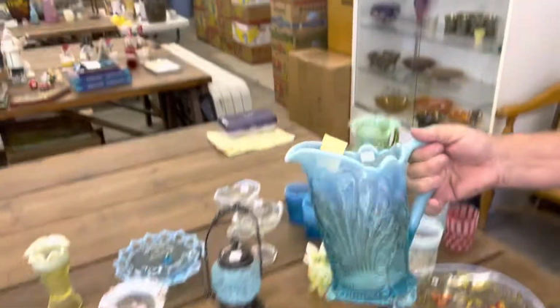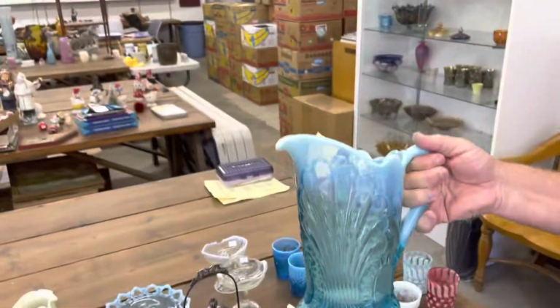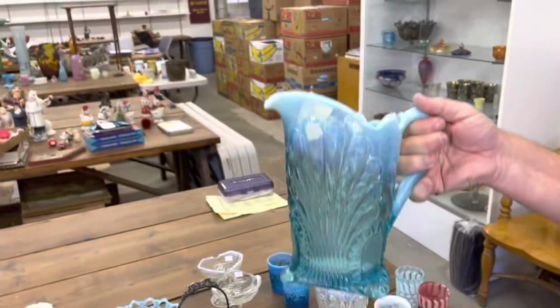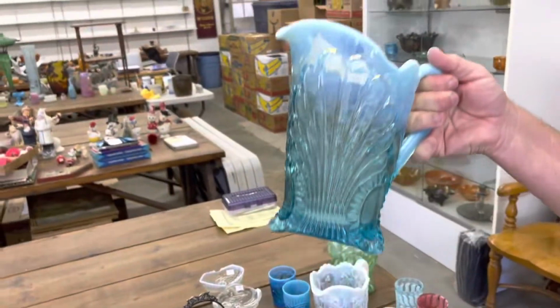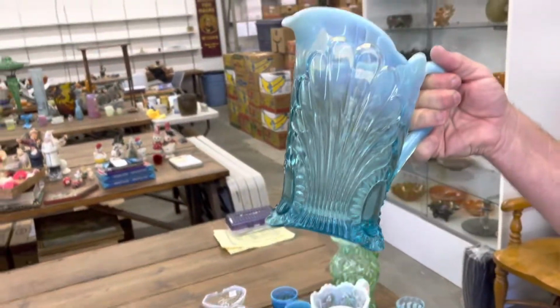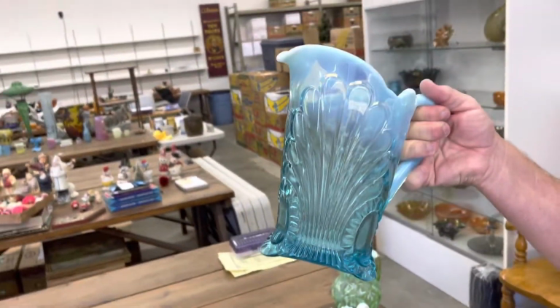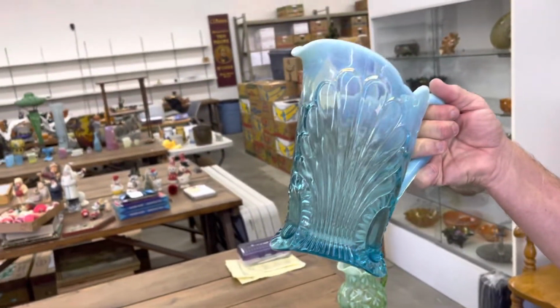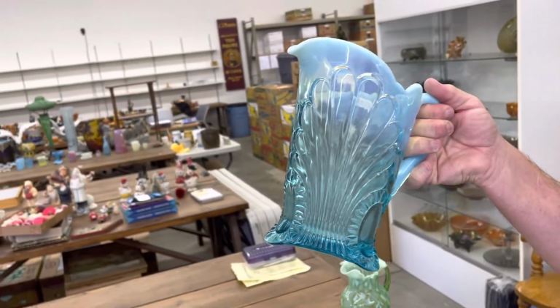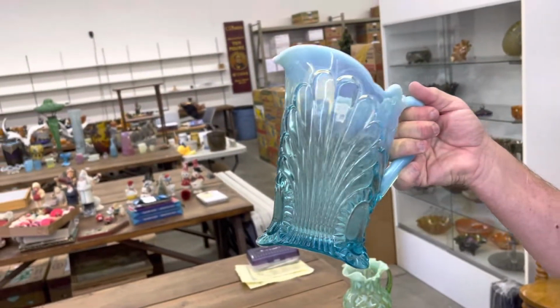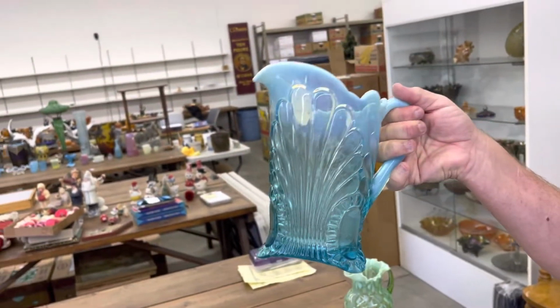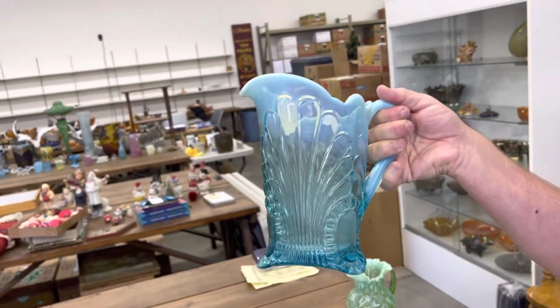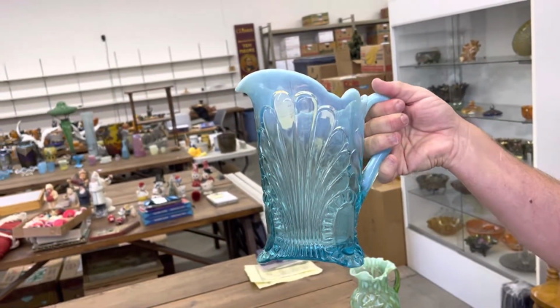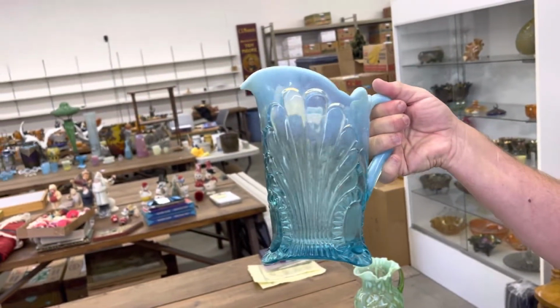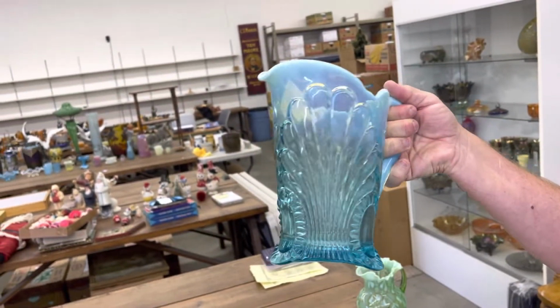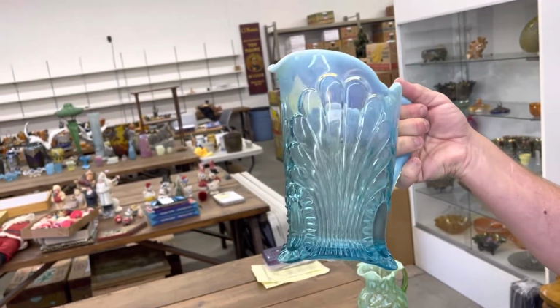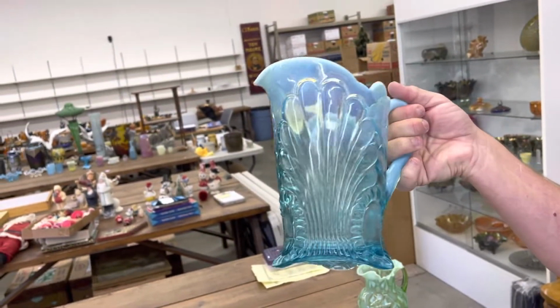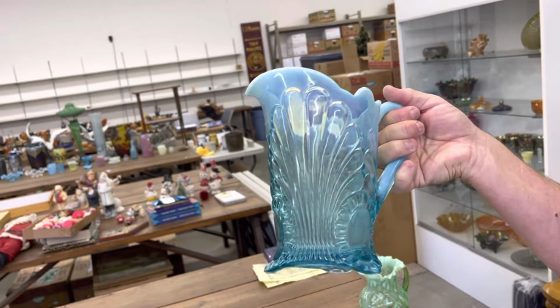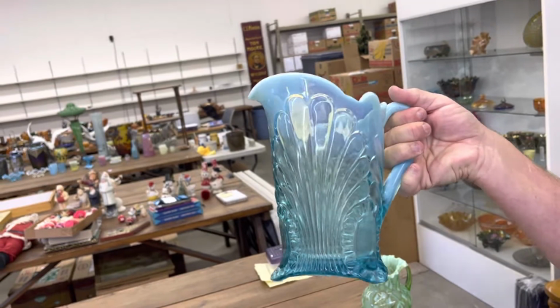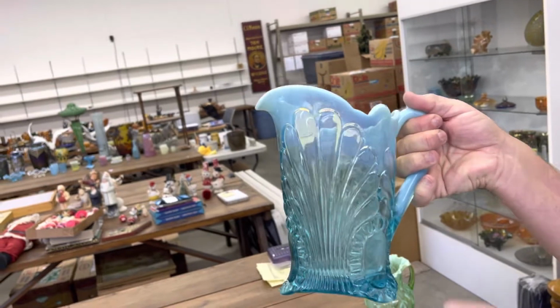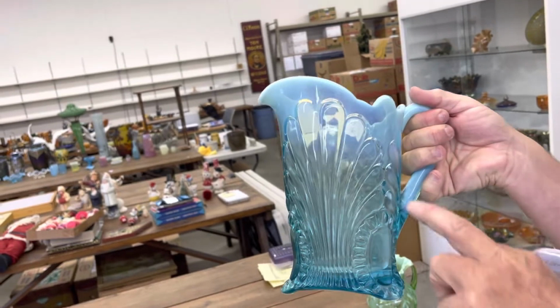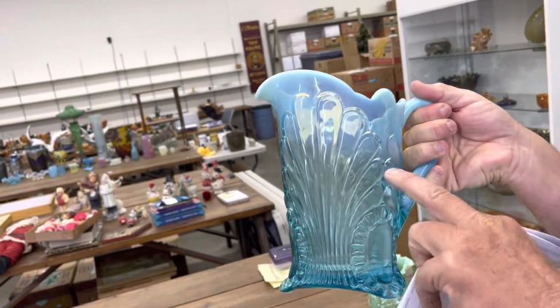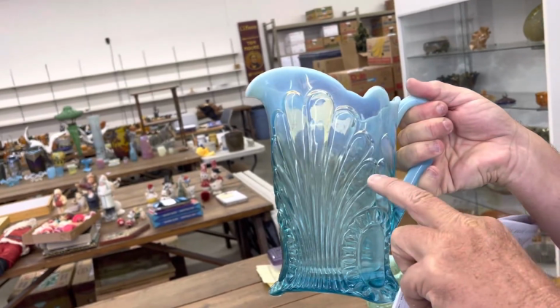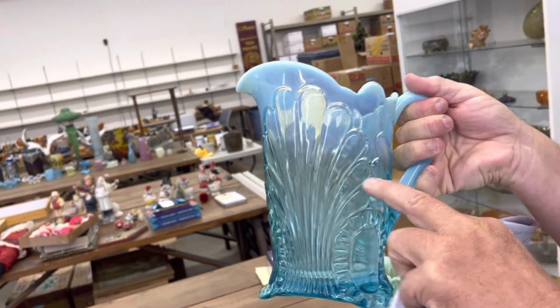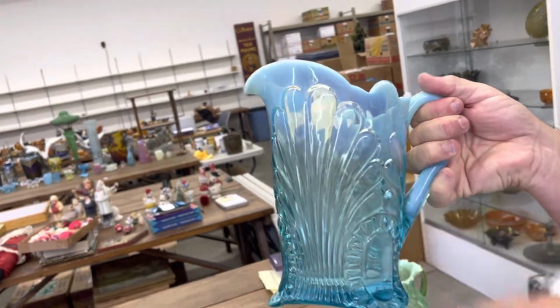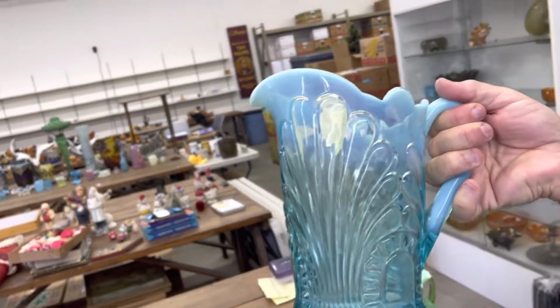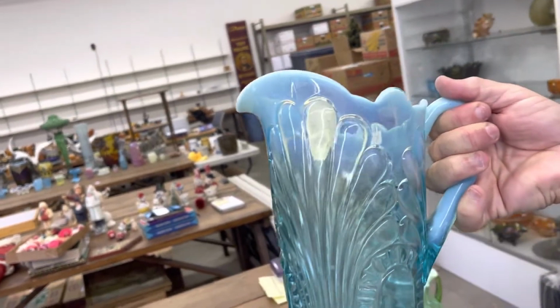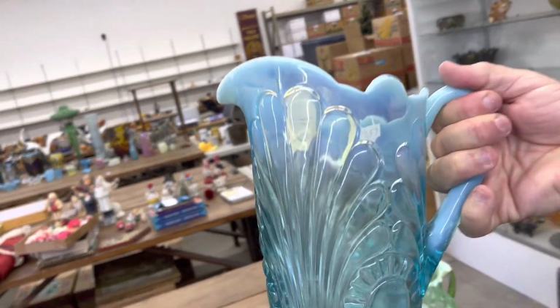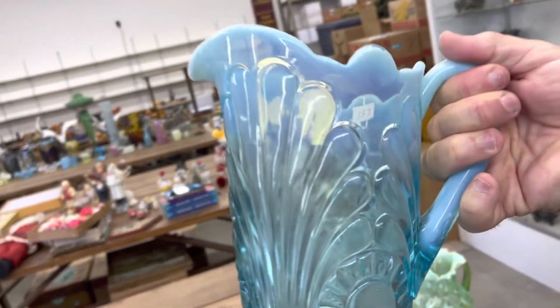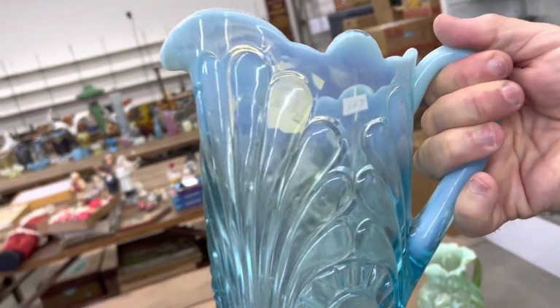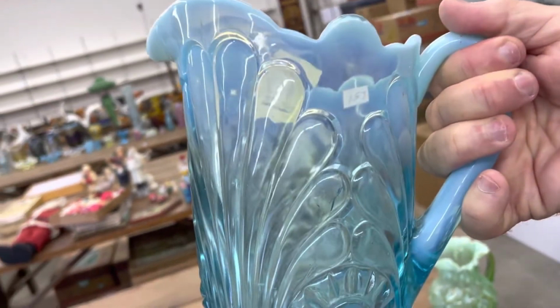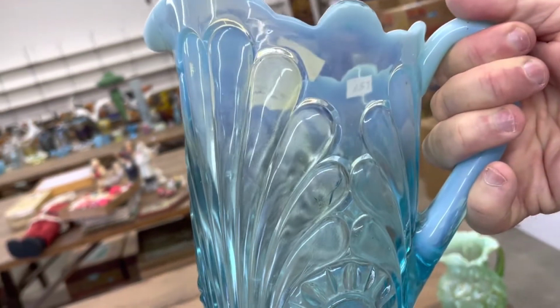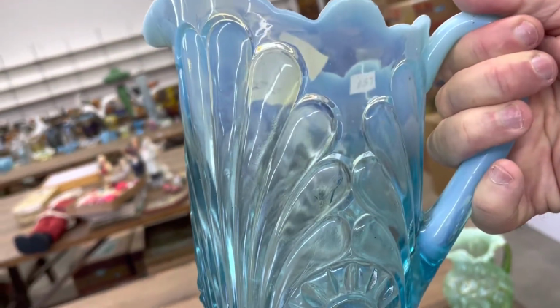Here's a Tokyo Water Pitcher in Blue Opal. And if you can see right there, there's a burst in the side of the pitcher.